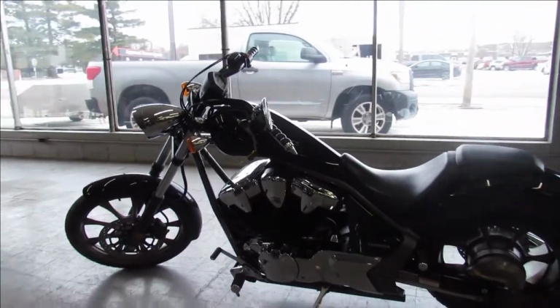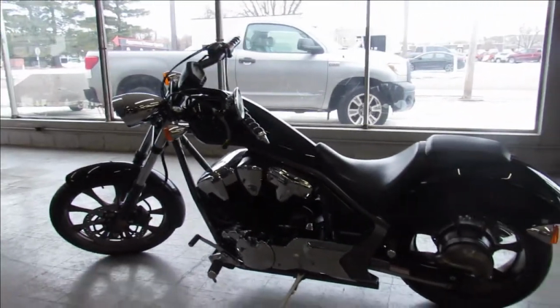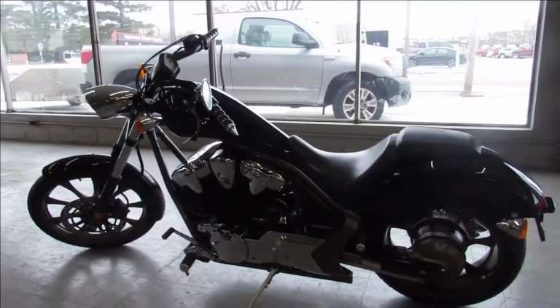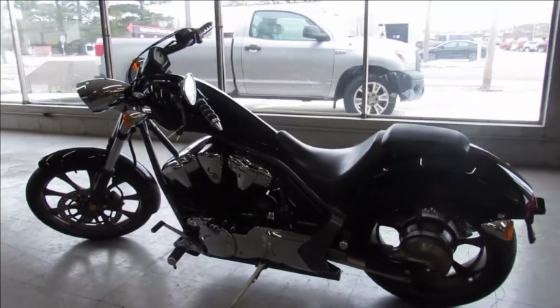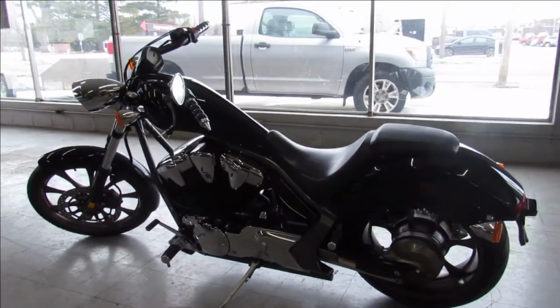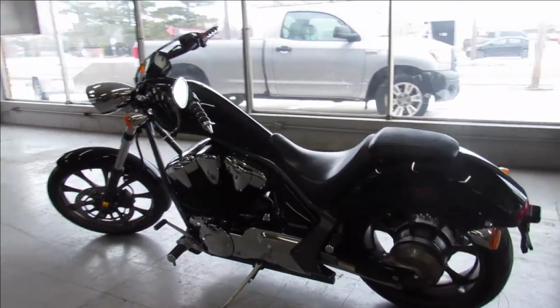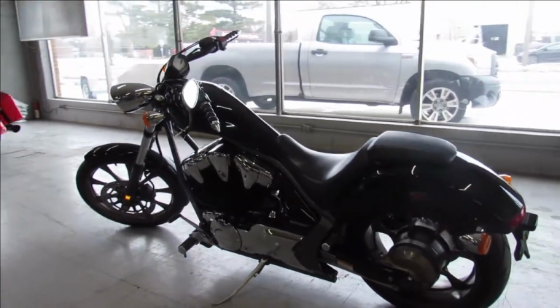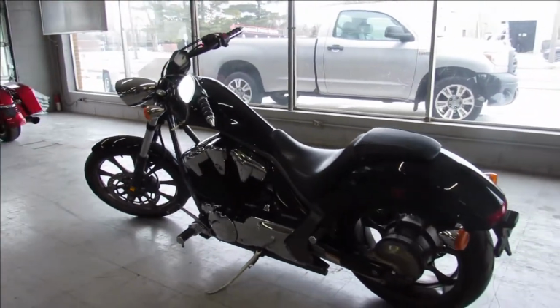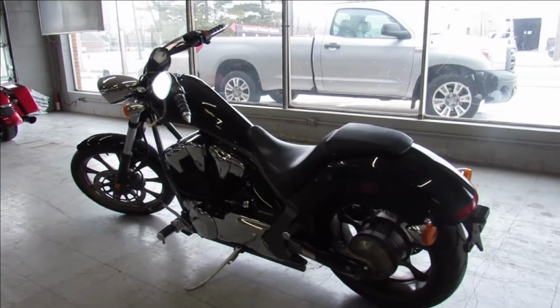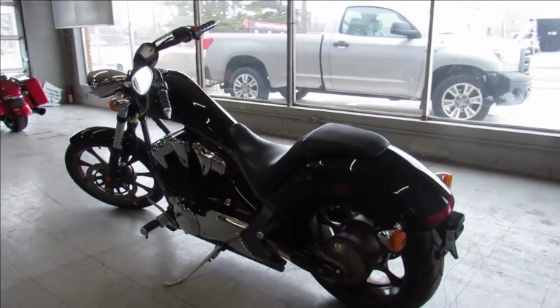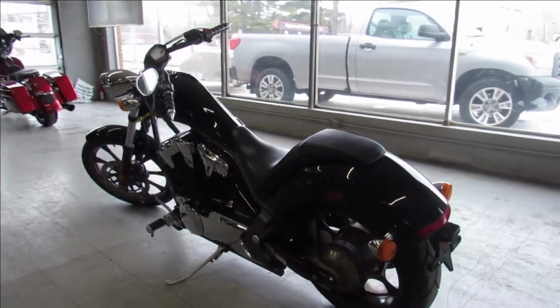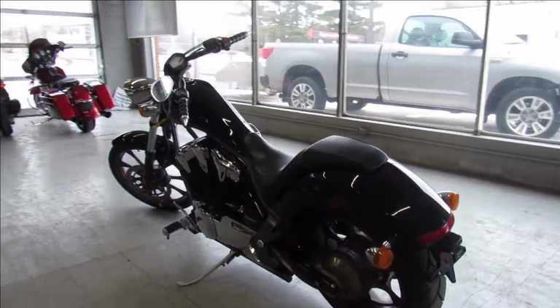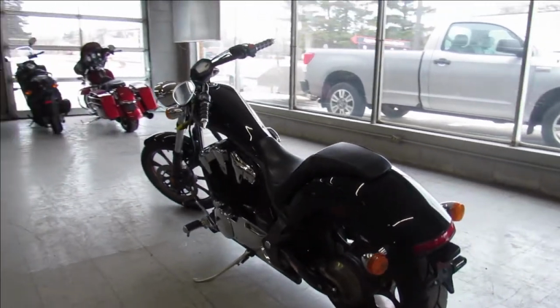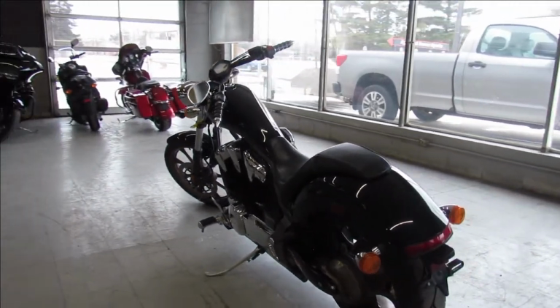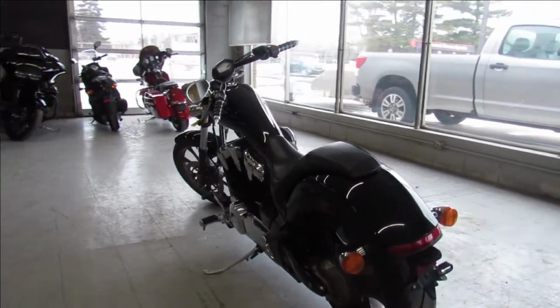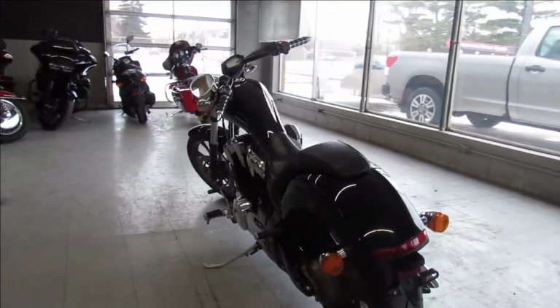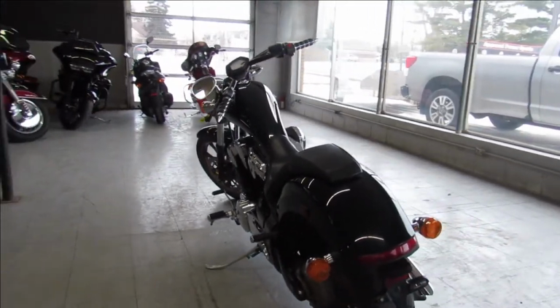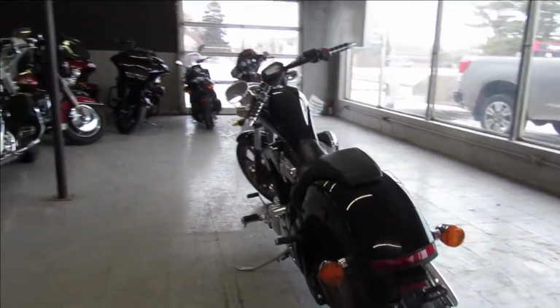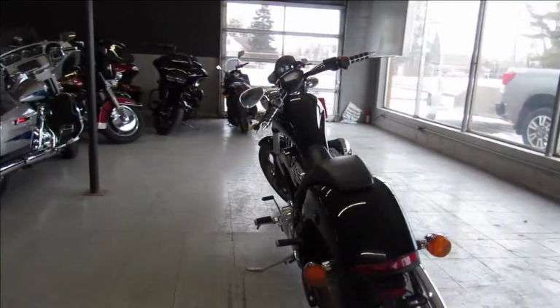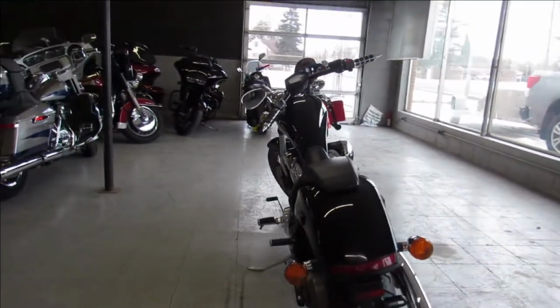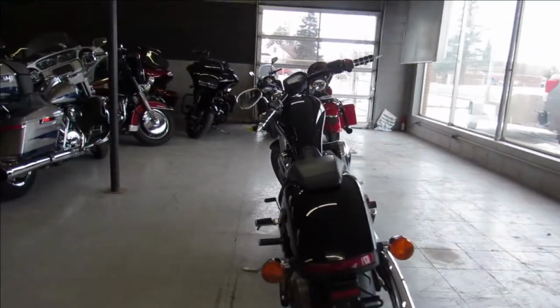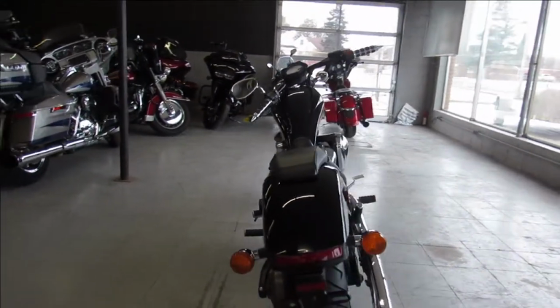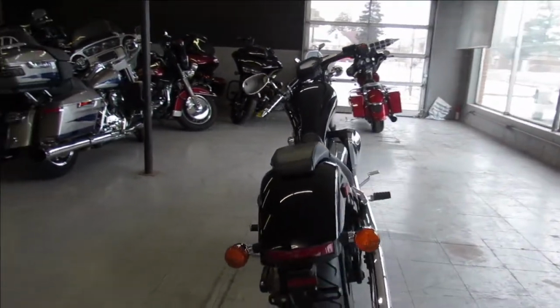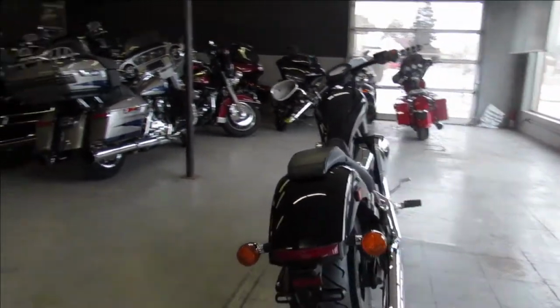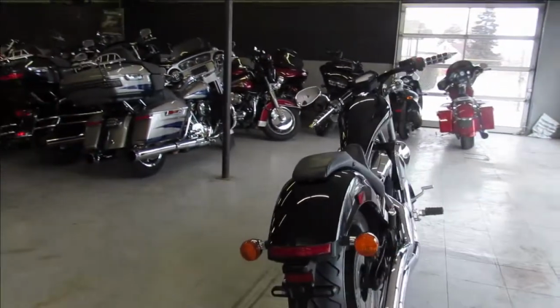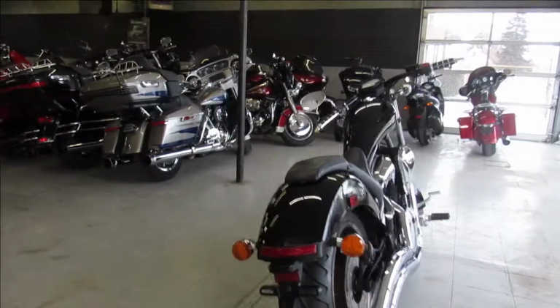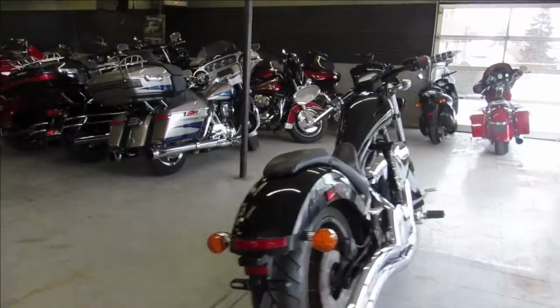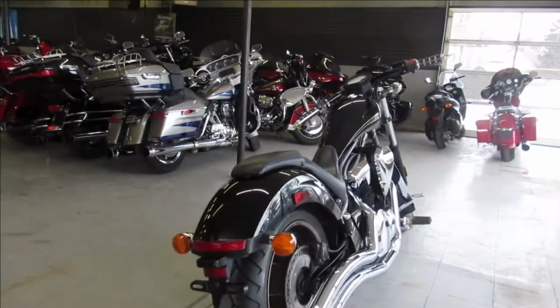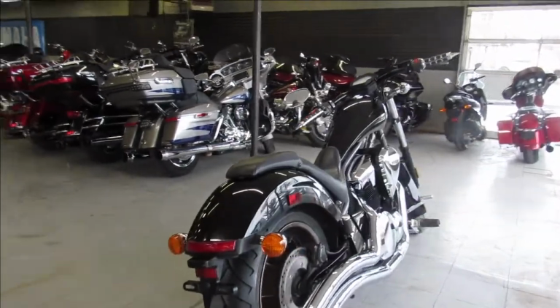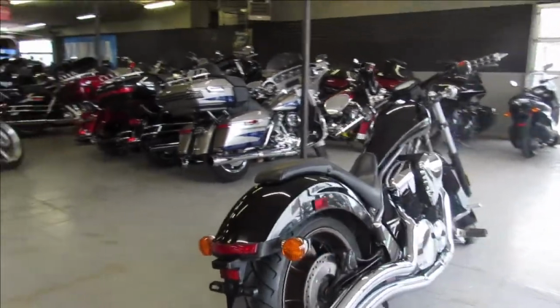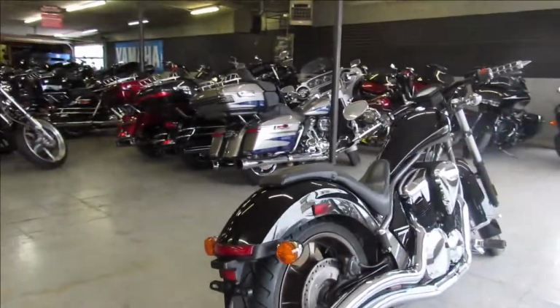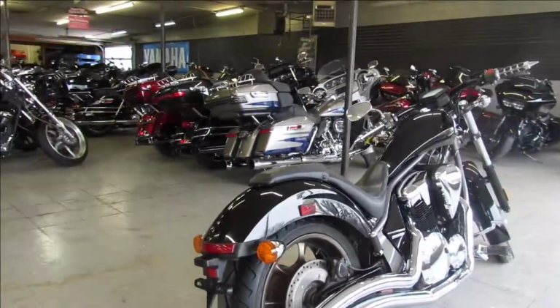Why buy new? Save thousands. 2015 Honda Fury. Give us a call, we'll get it done. It's 810-648-9500.